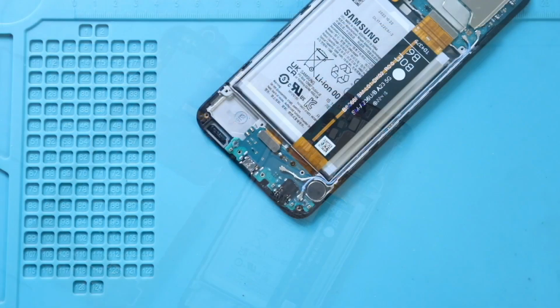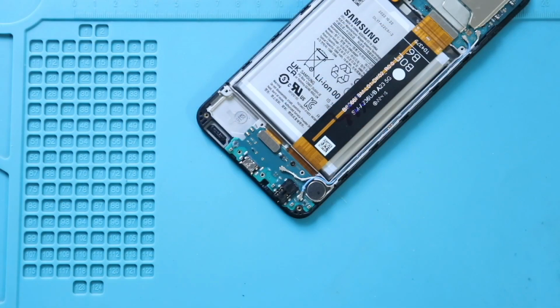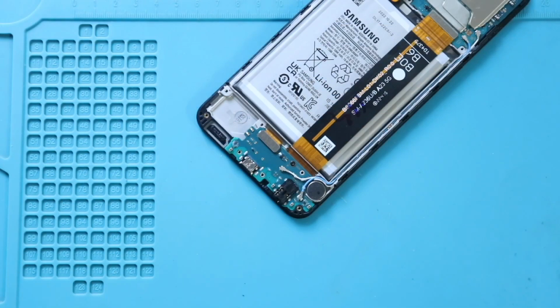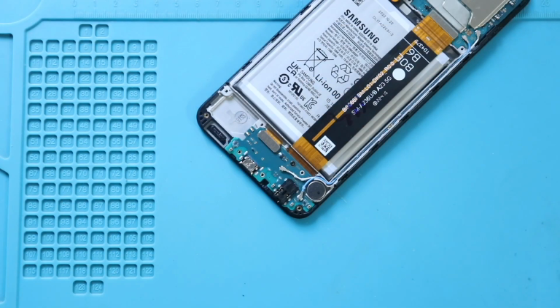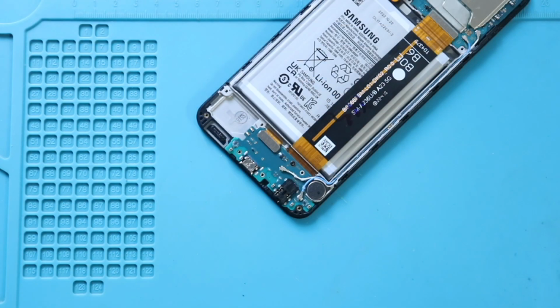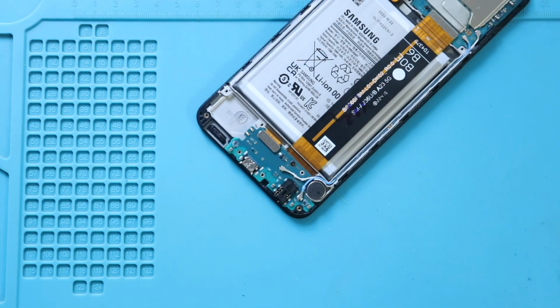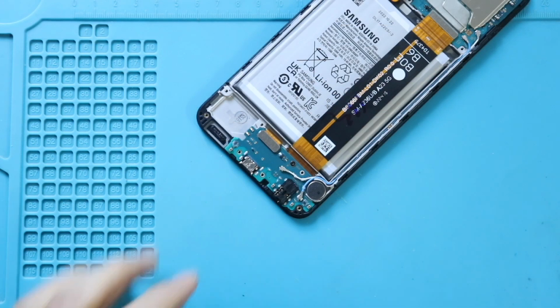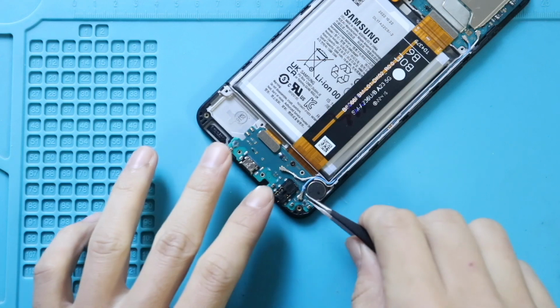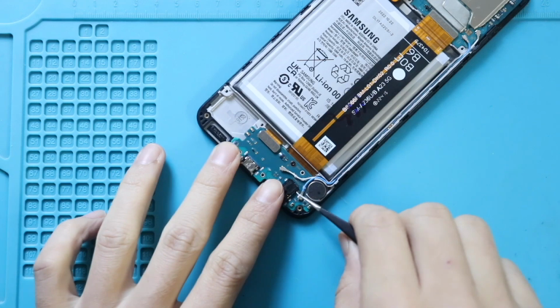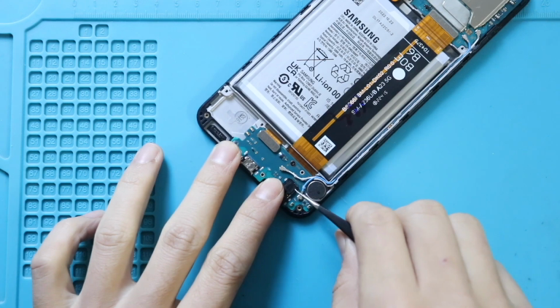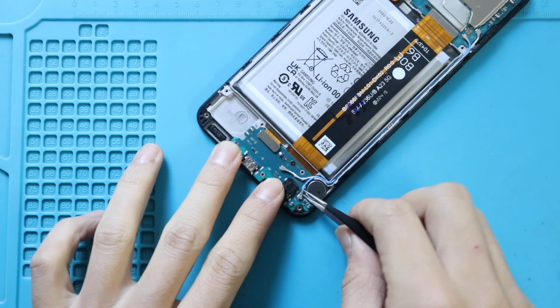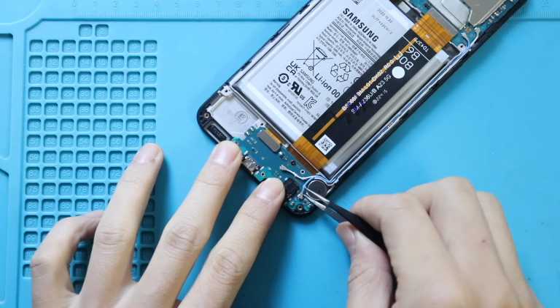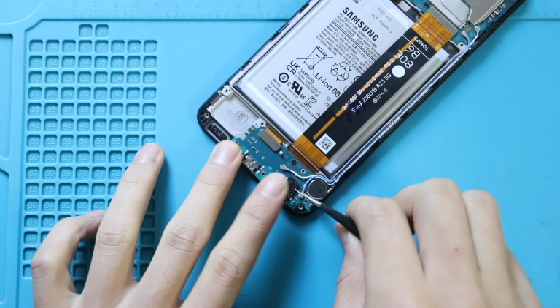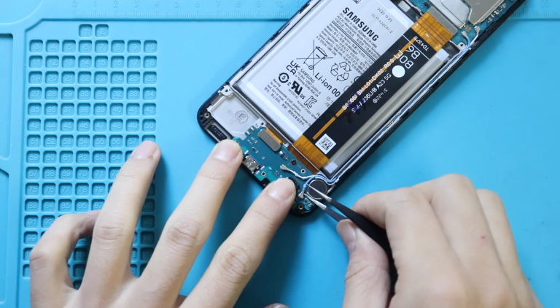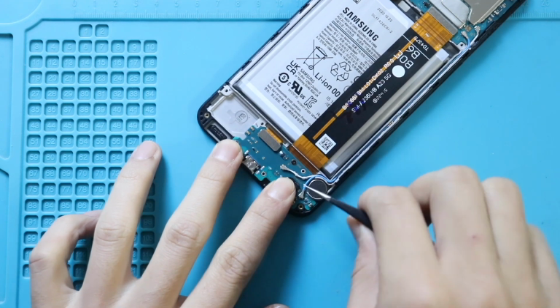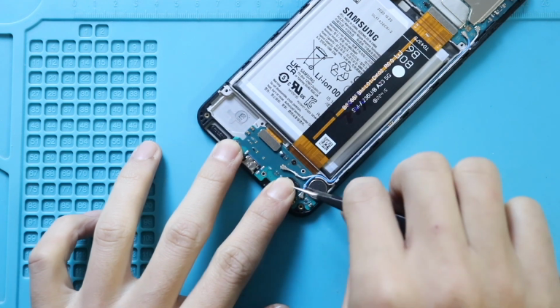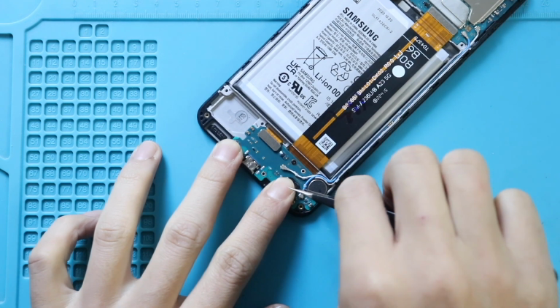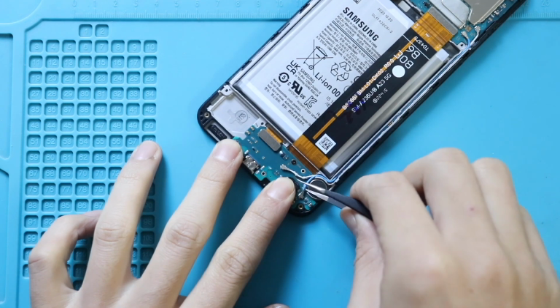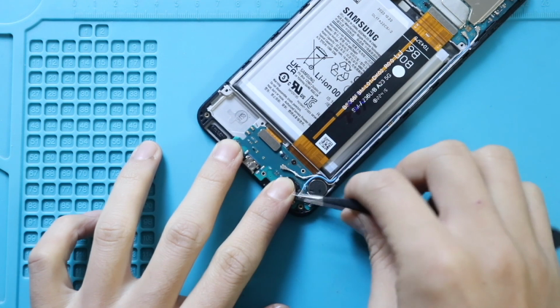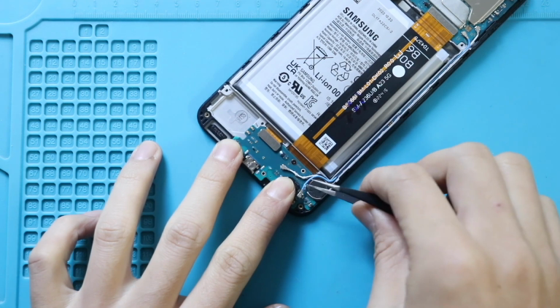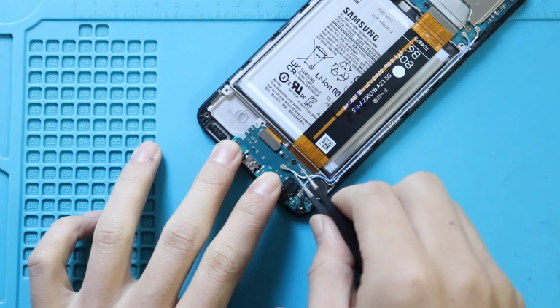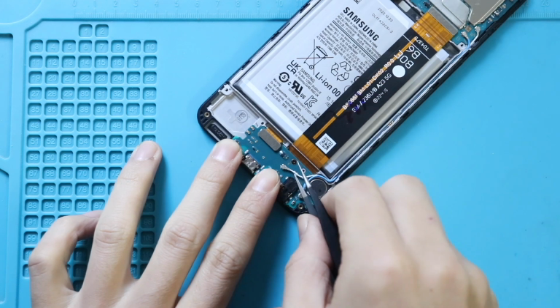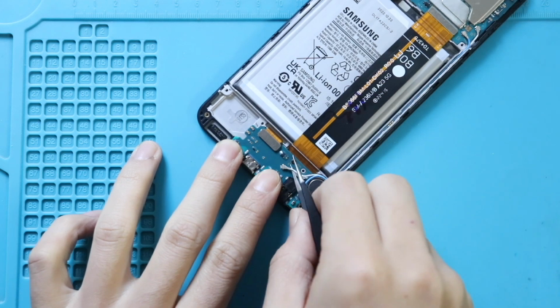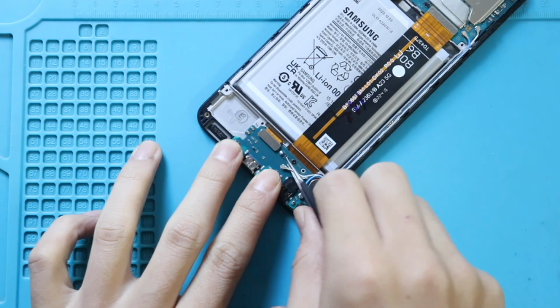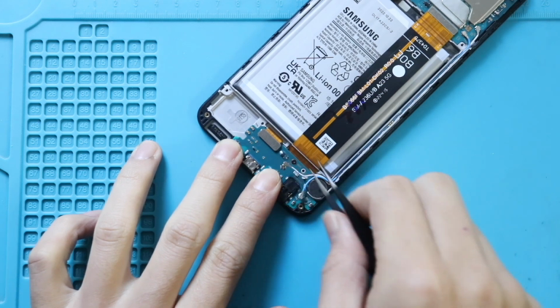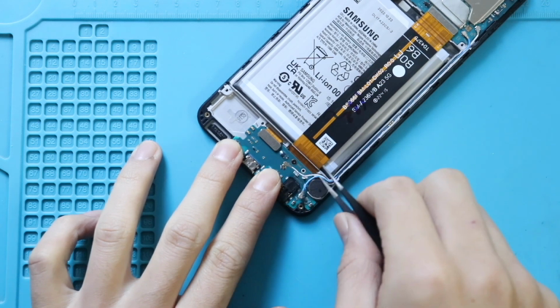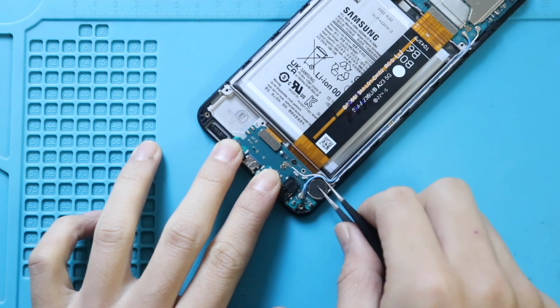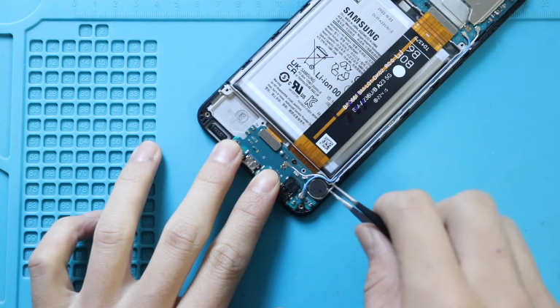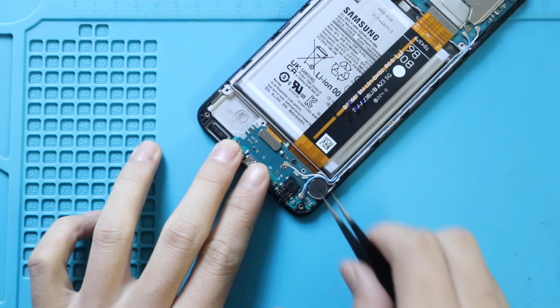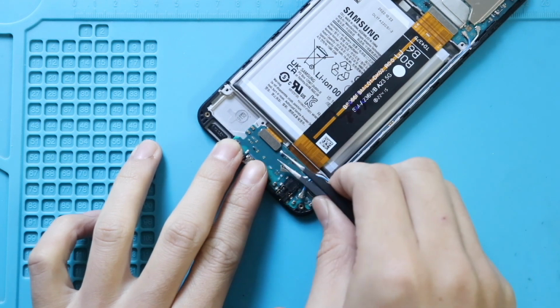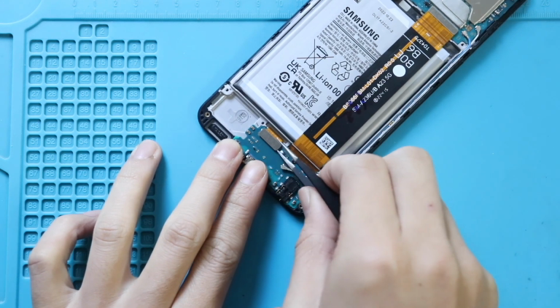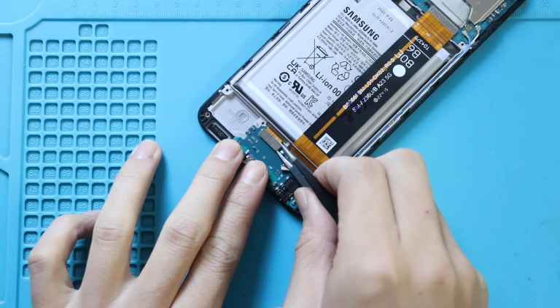Next, pull the non-working charging port board from the body. At the bottom, disconnect the two antenna heads and the LCD plug from the charging port board, then undo the screw securing the board.